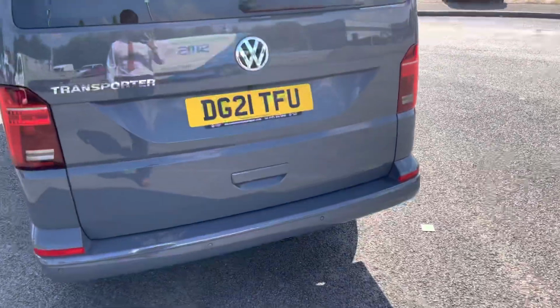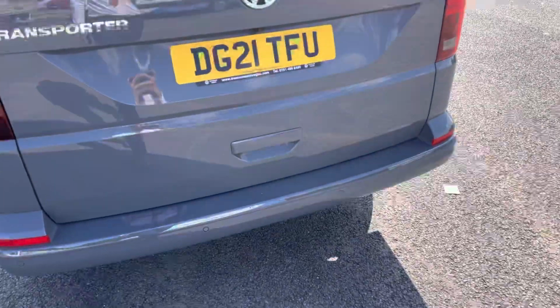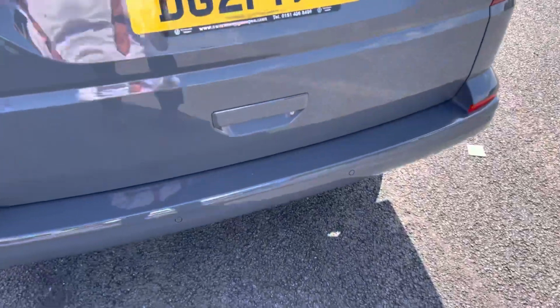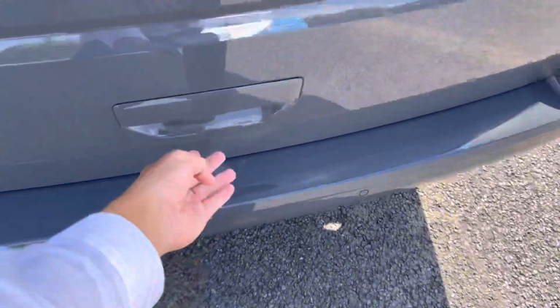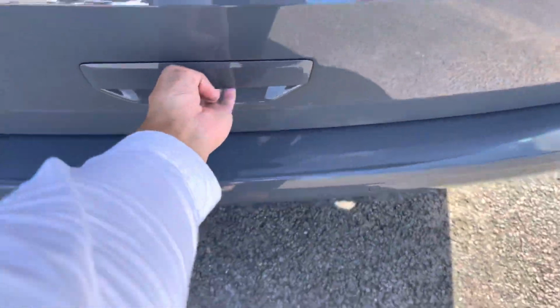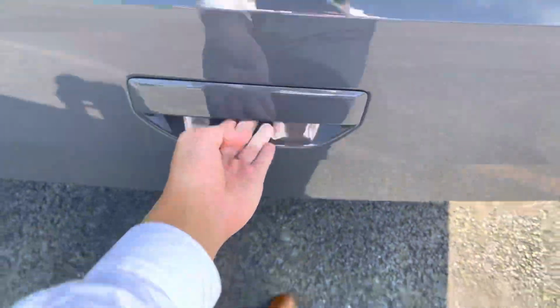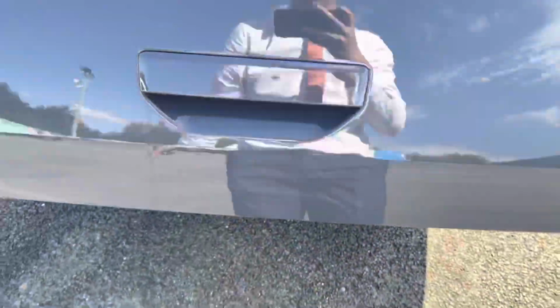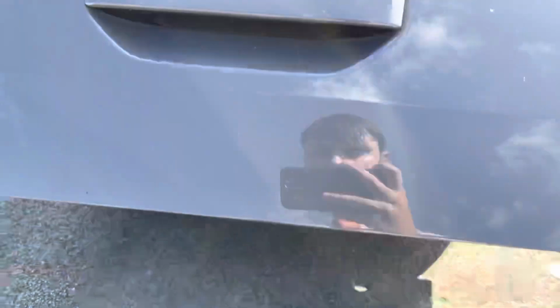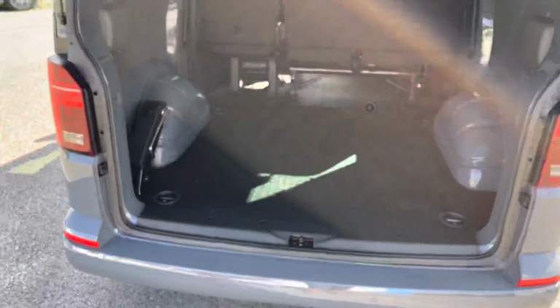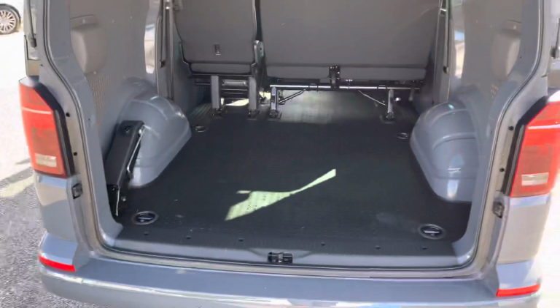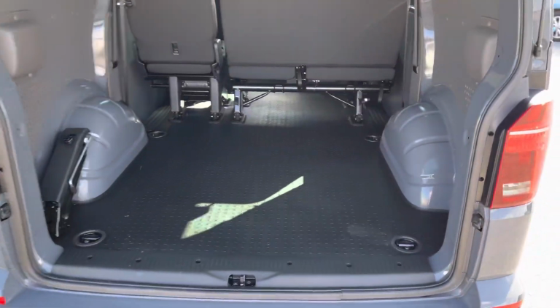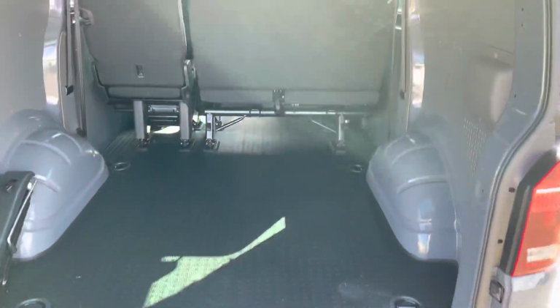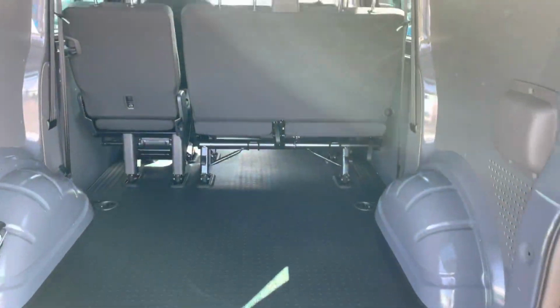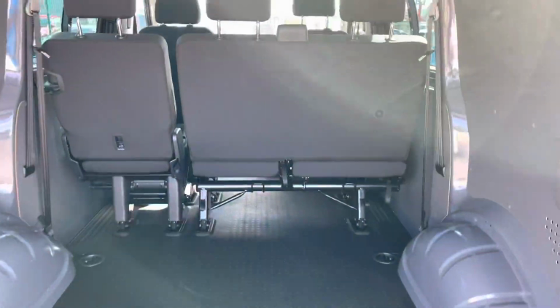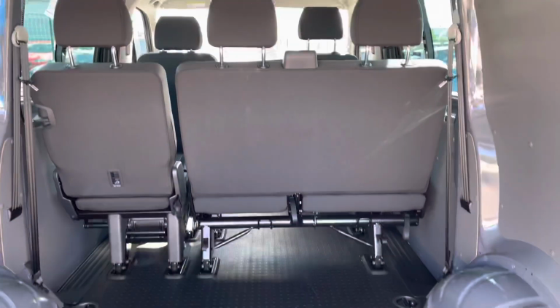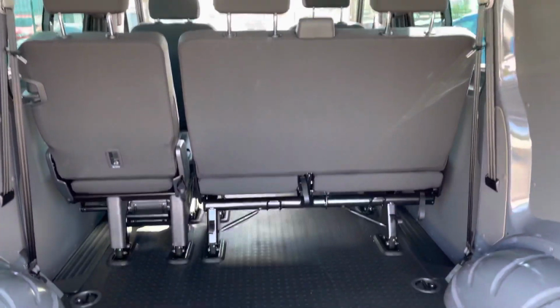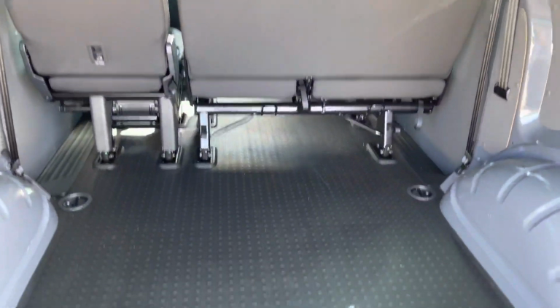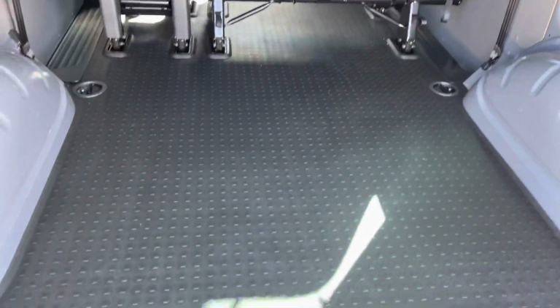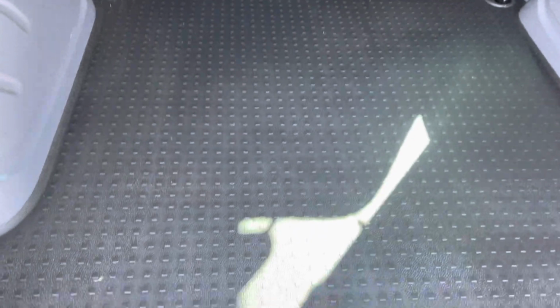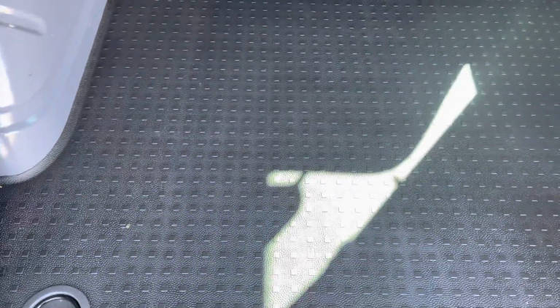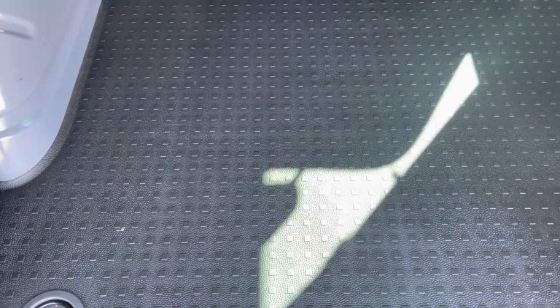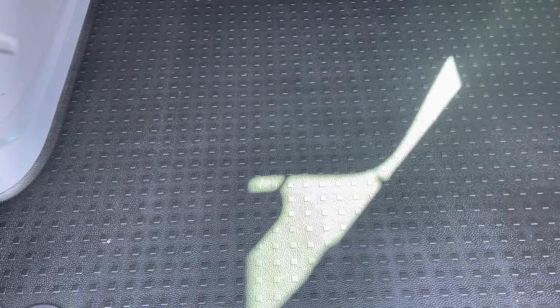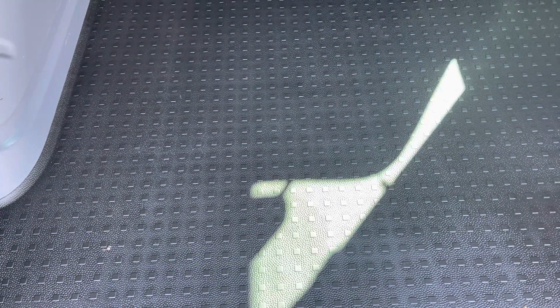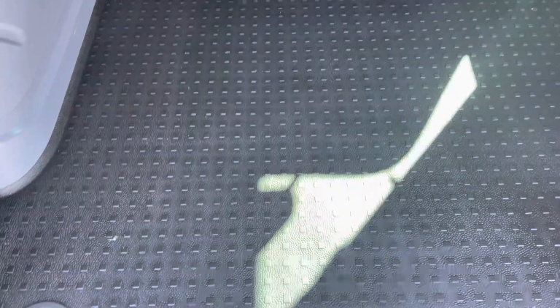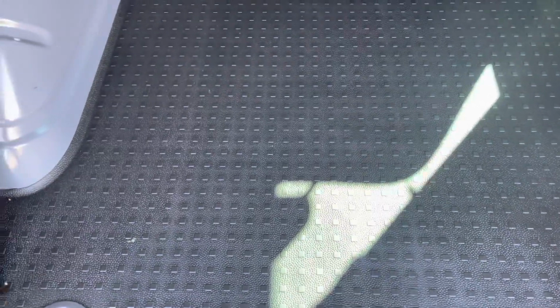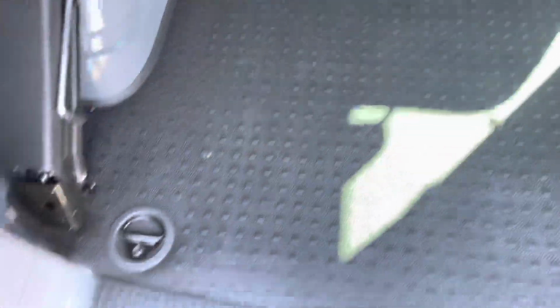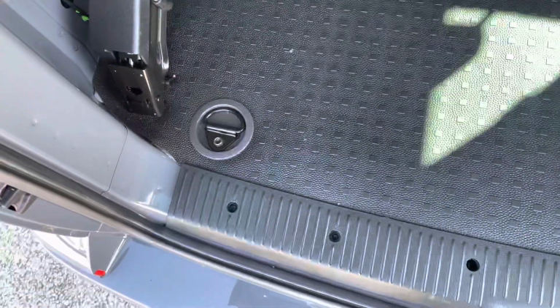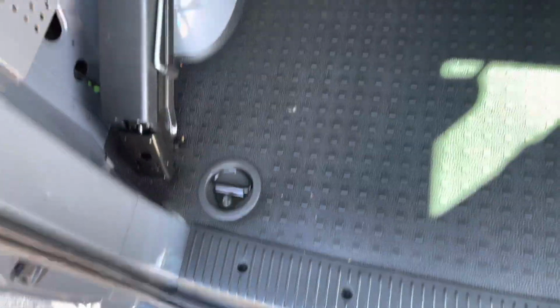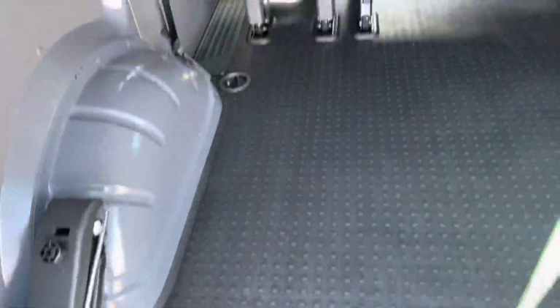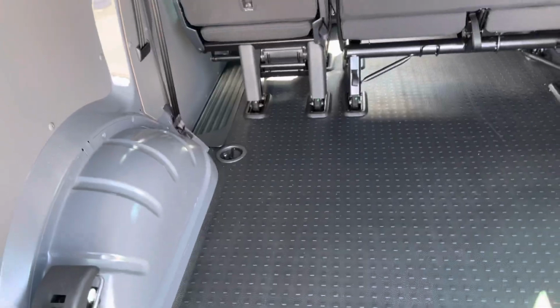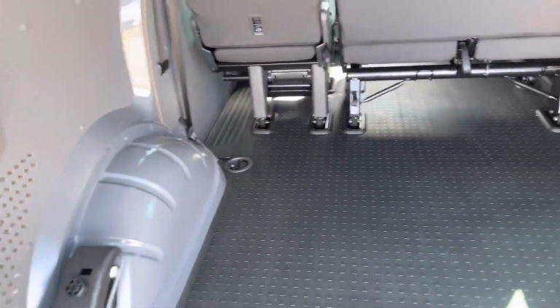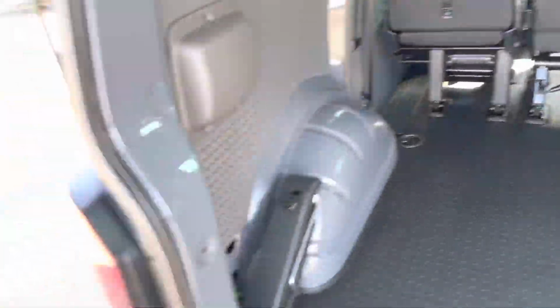Opening up the tailgate, you can see this vehicle comes with the 2-plus-1 split rear seats, as well as a rubber floor in the rear which is very easy to keep clean. You also have lashing rings which you need to strap some load in as well.